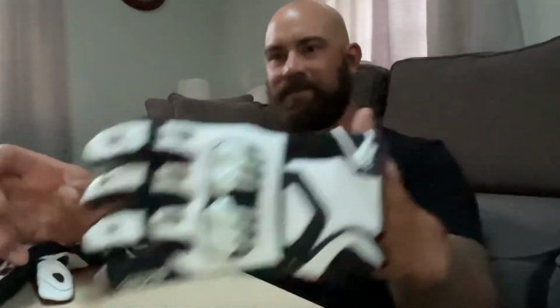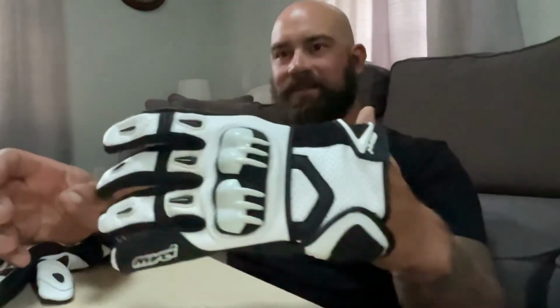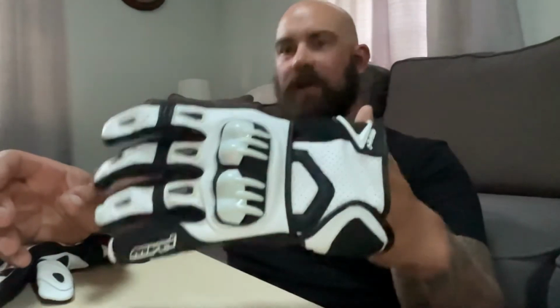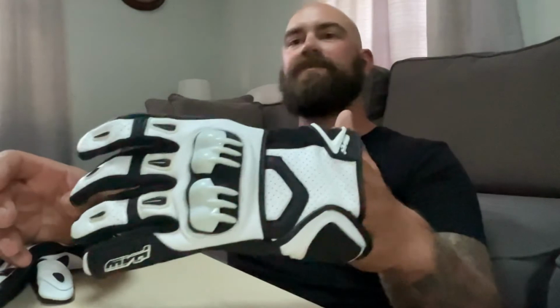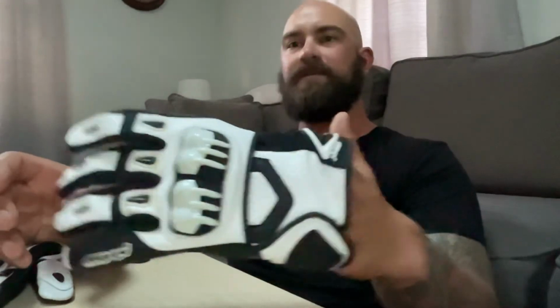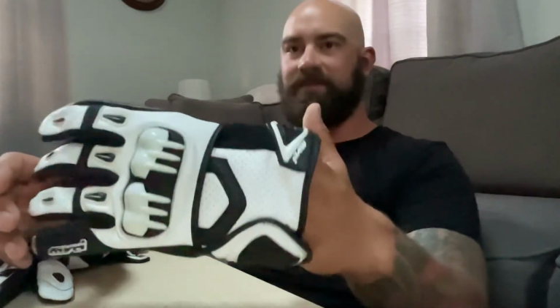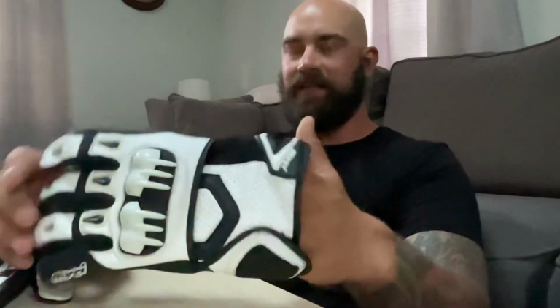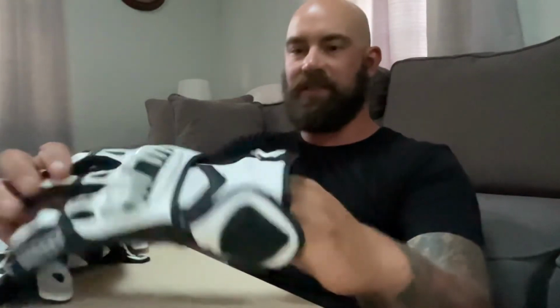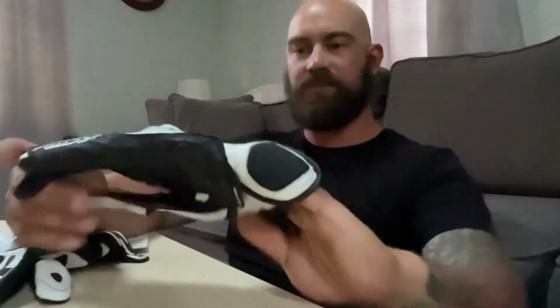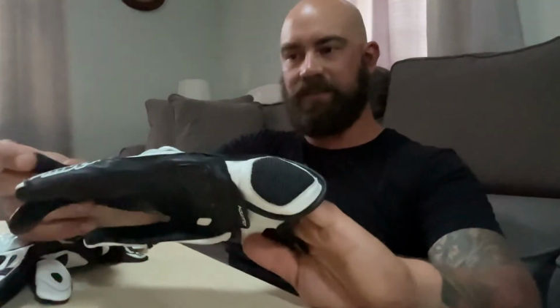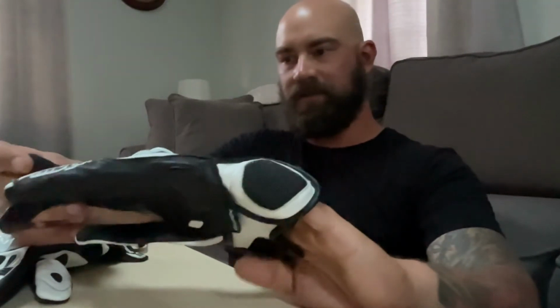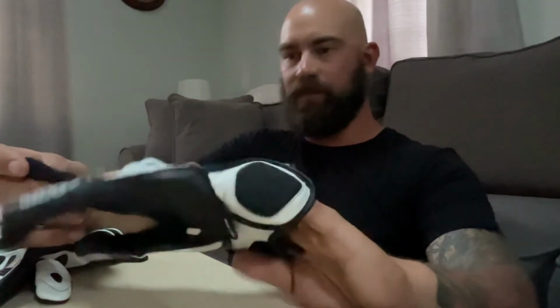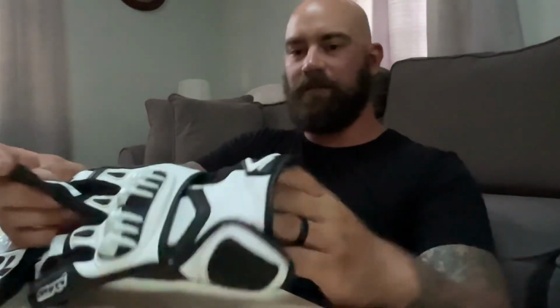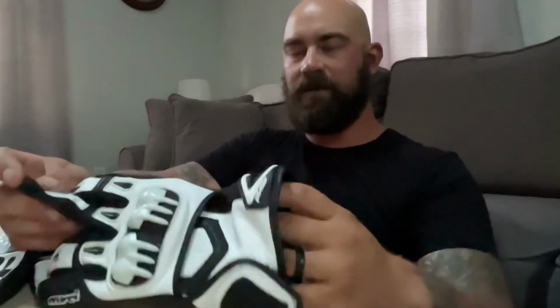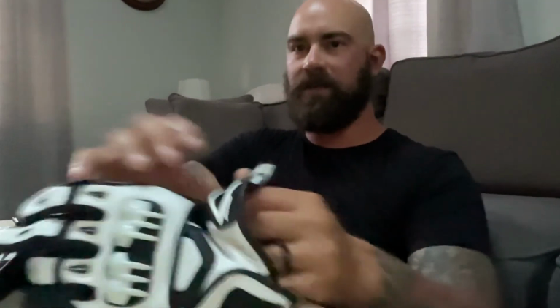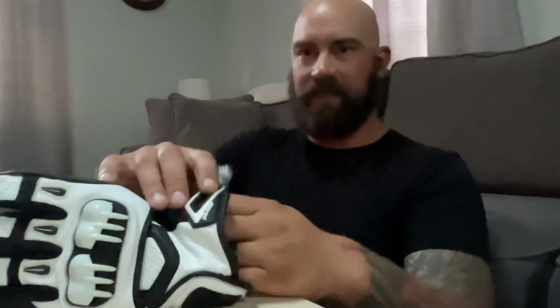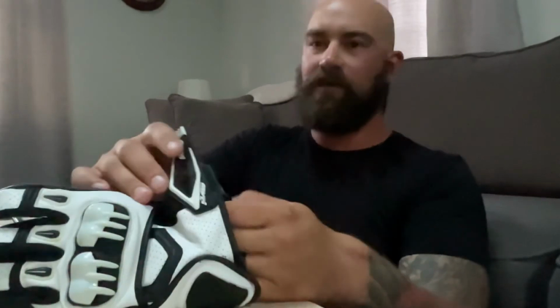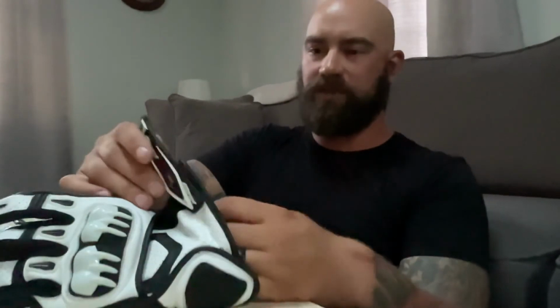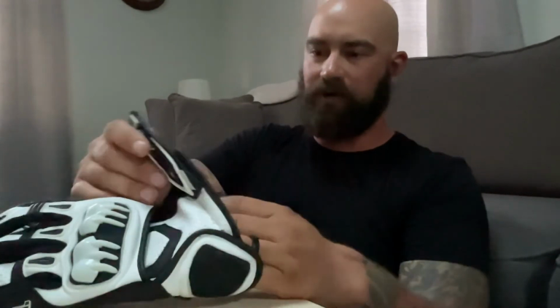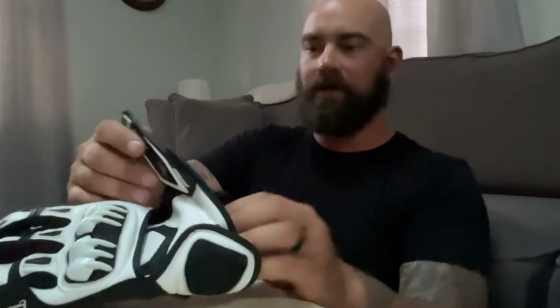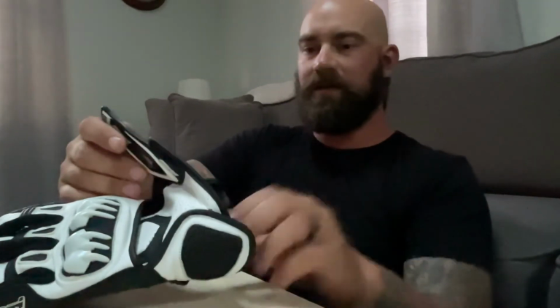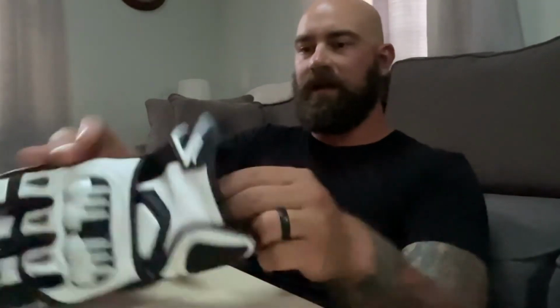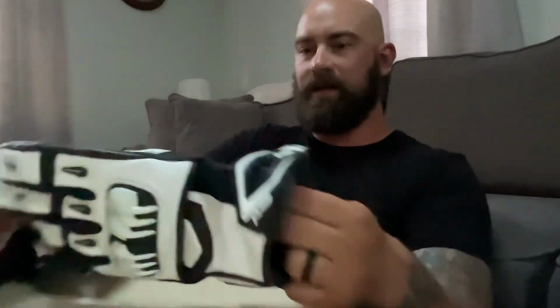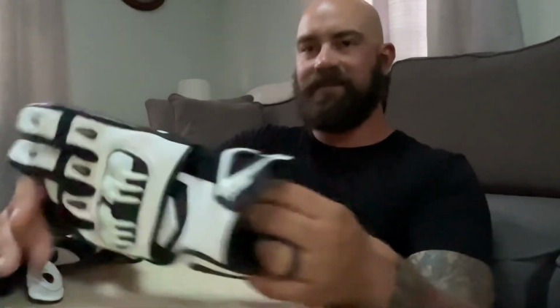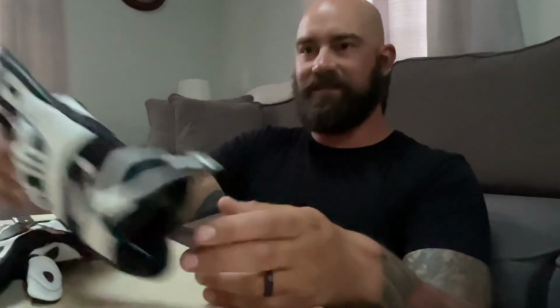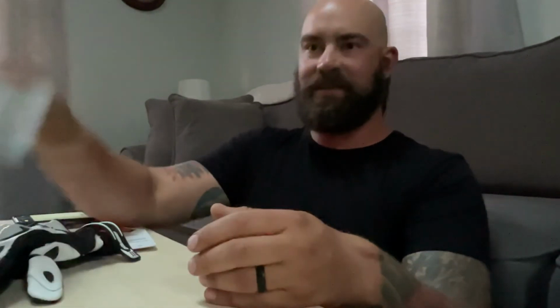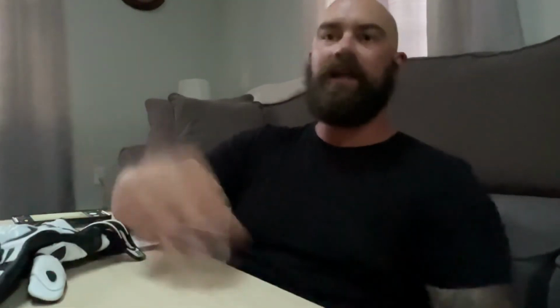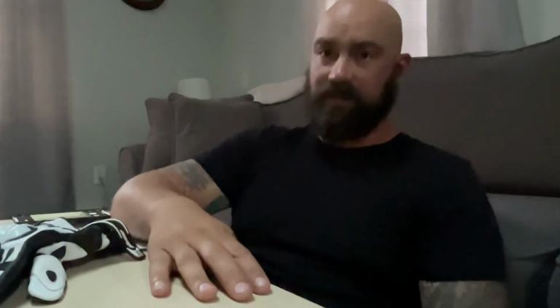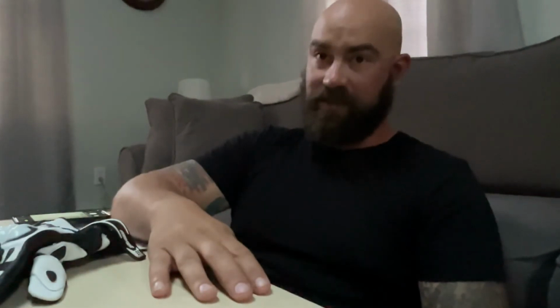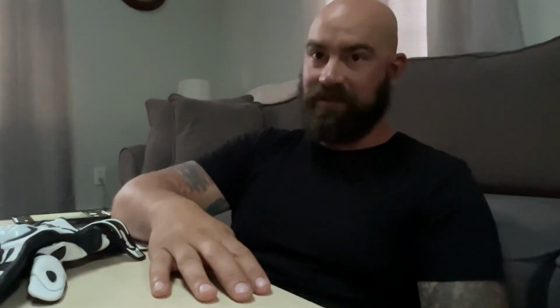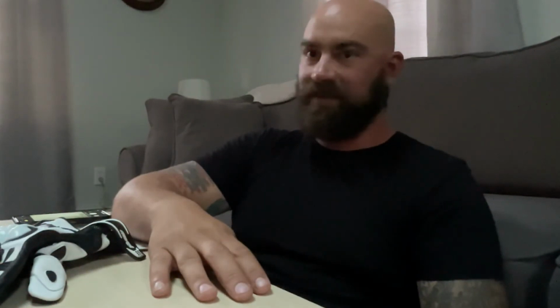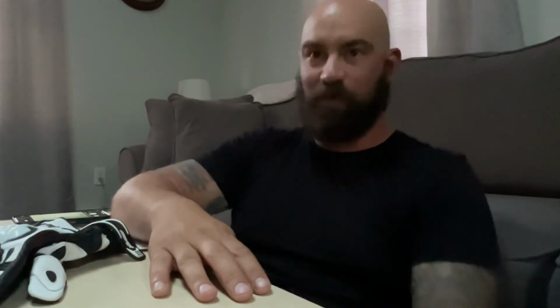I hope I get to try them out soon. Thanks Clutch Industries for sending them over. Check them out for all your supermoto gear. And until the next race, thanks for watching.